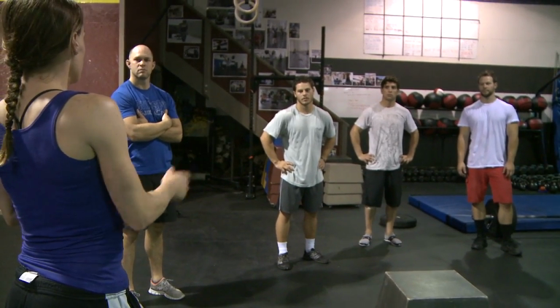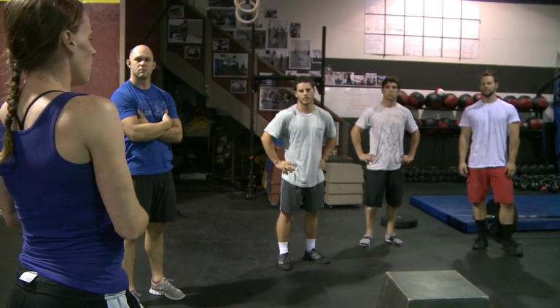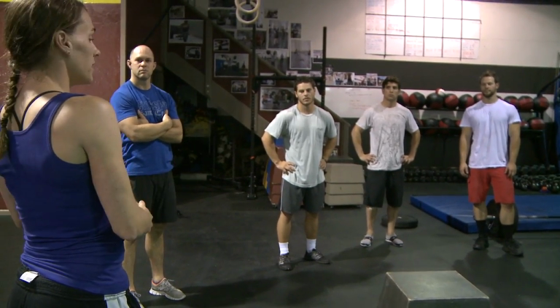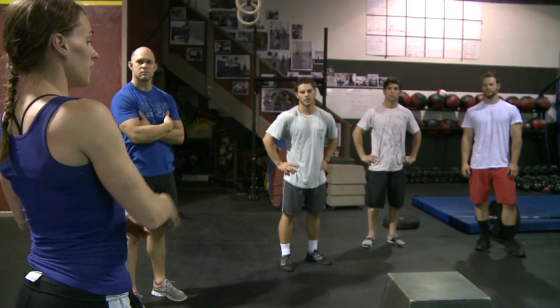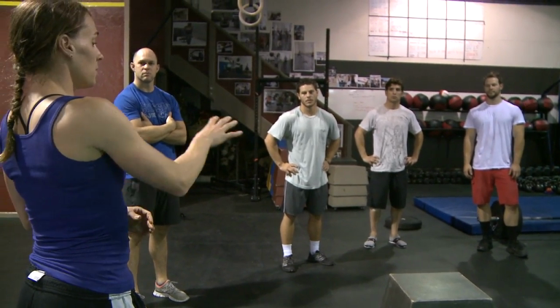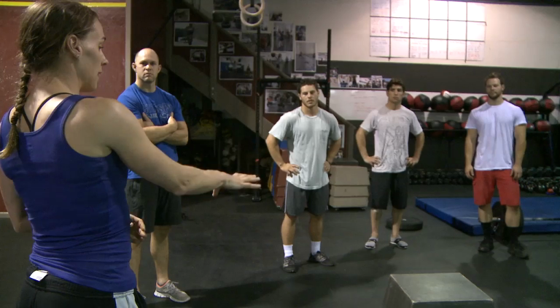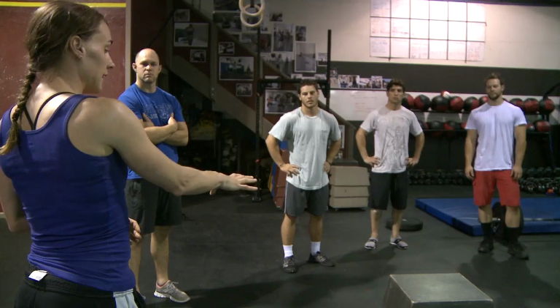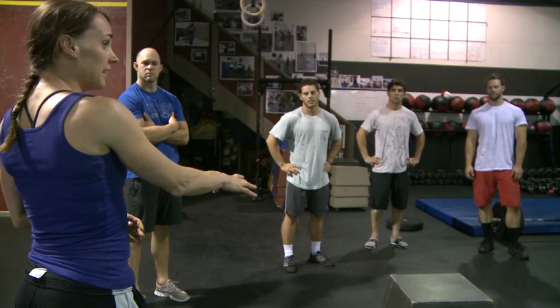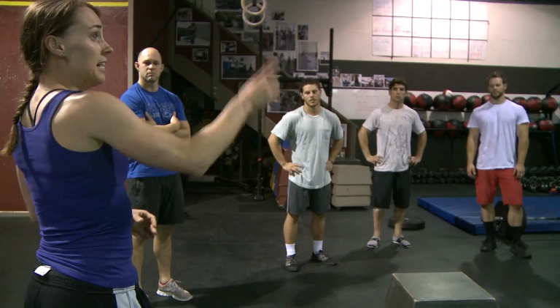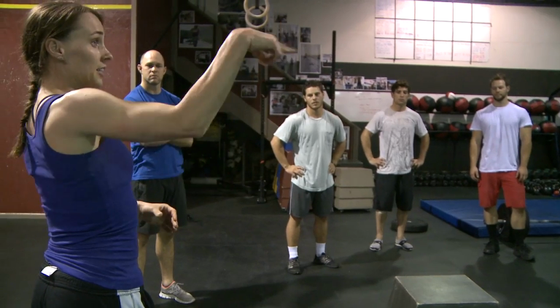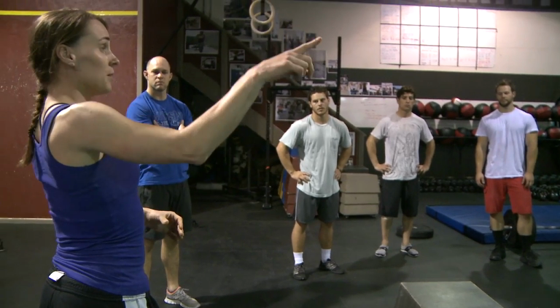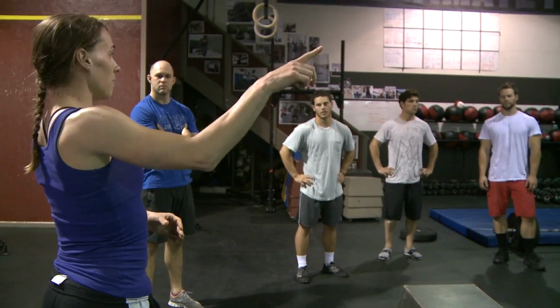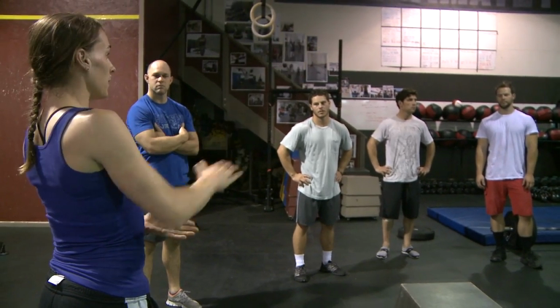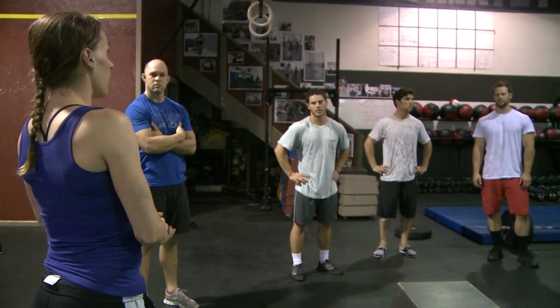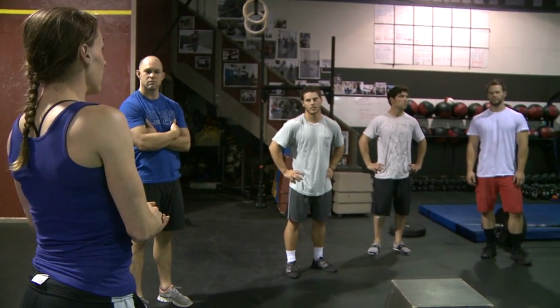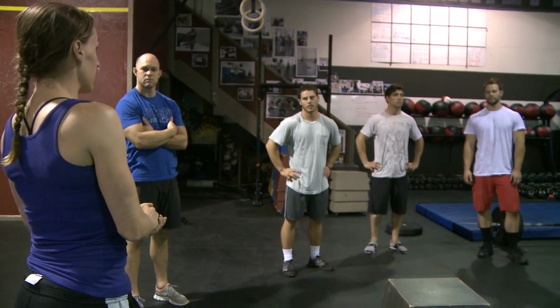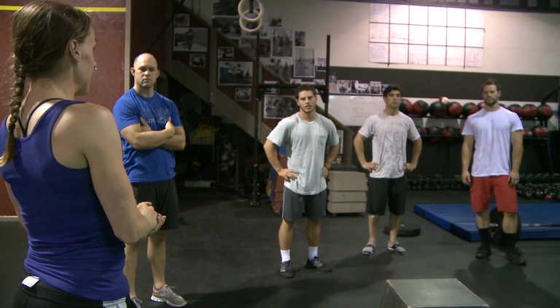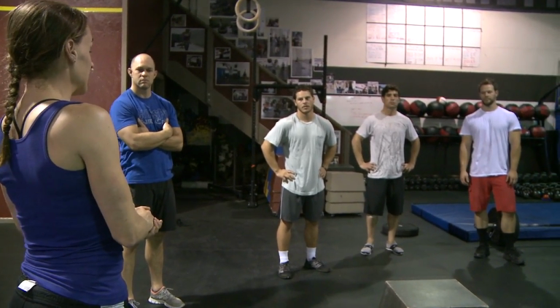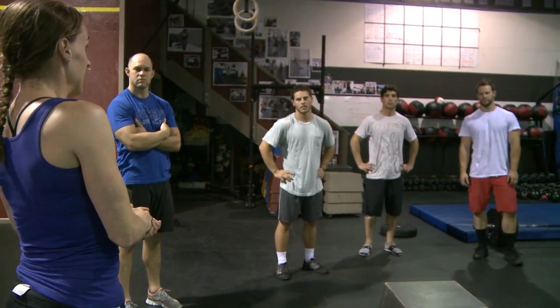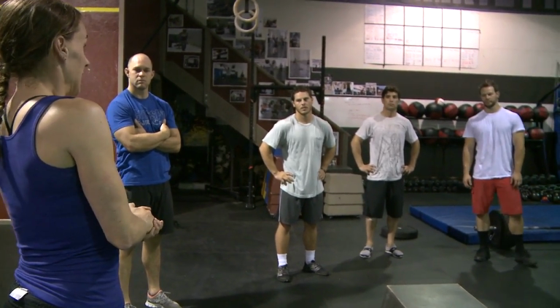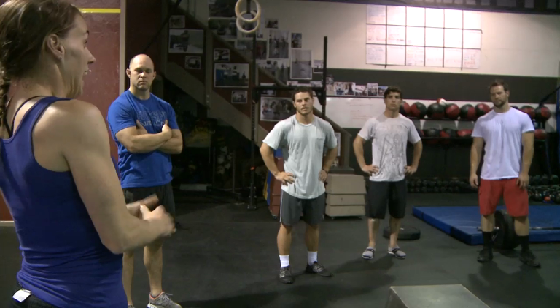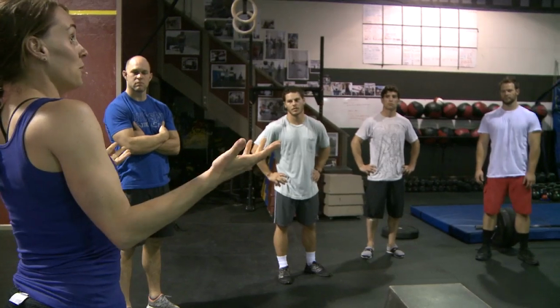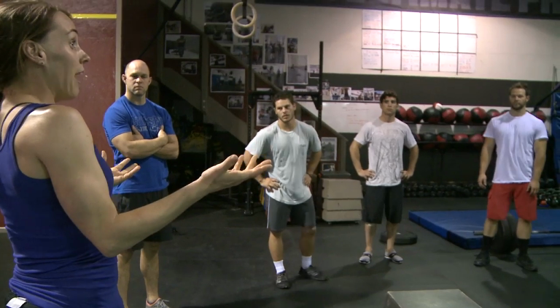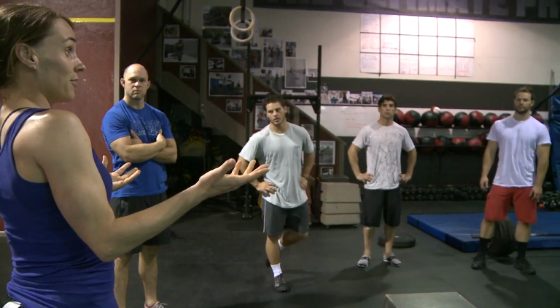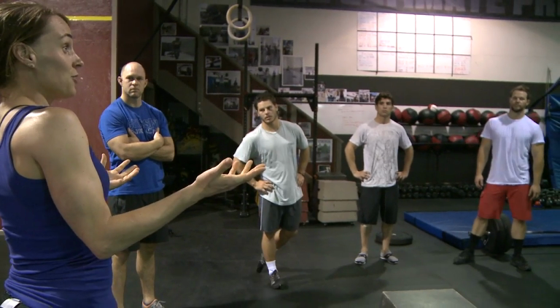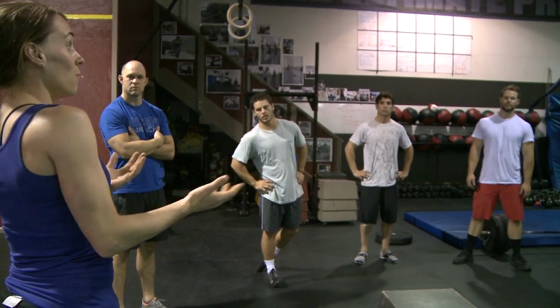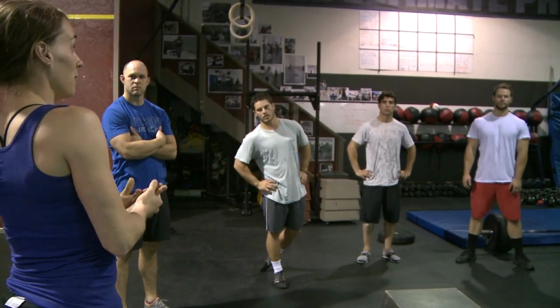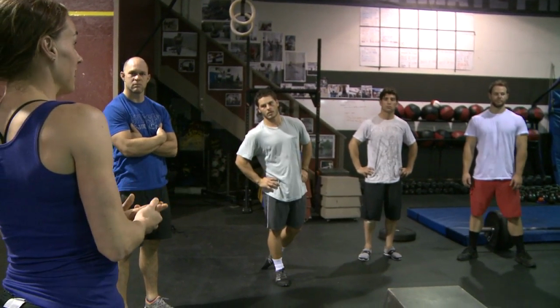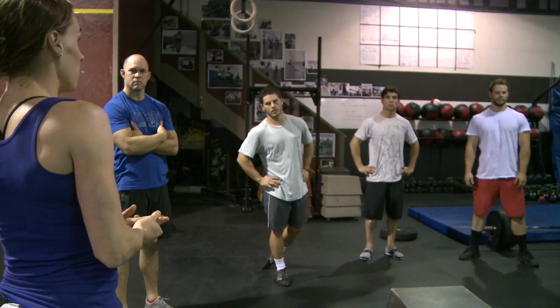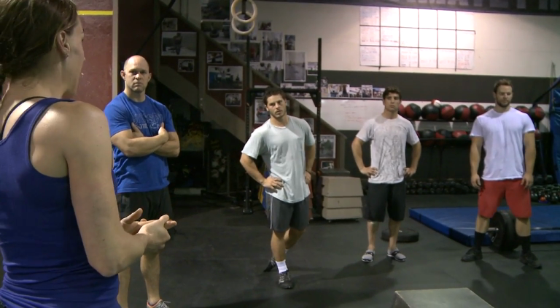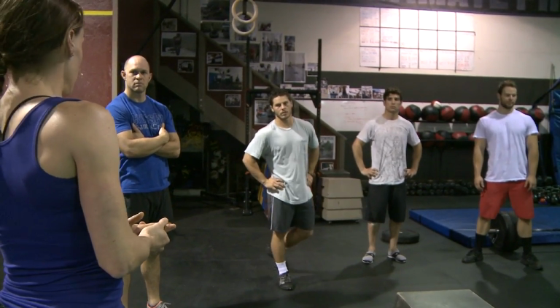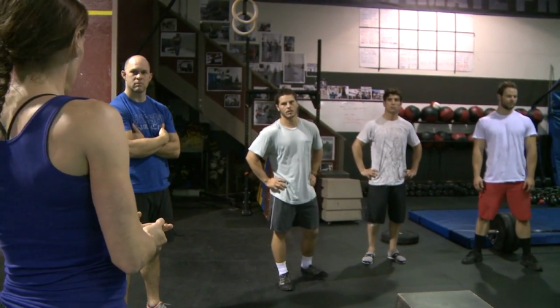I want to talk a little bit about landing, a little bit about flipping, and talk about air sense. If you can power clean your own body weight, that would be an added bonus.